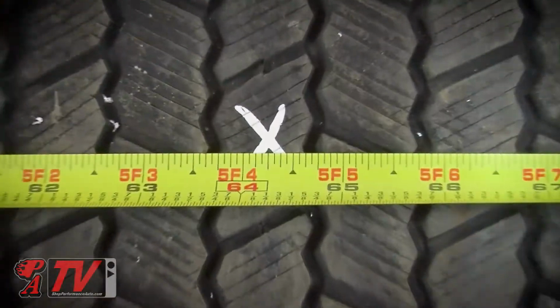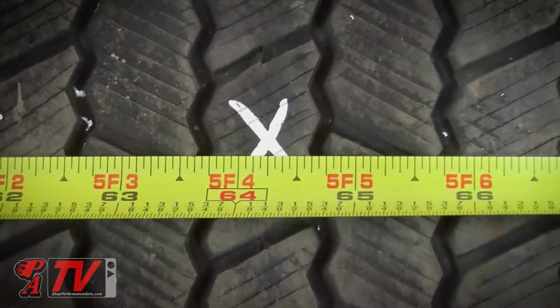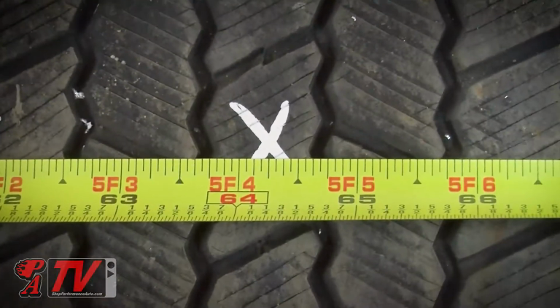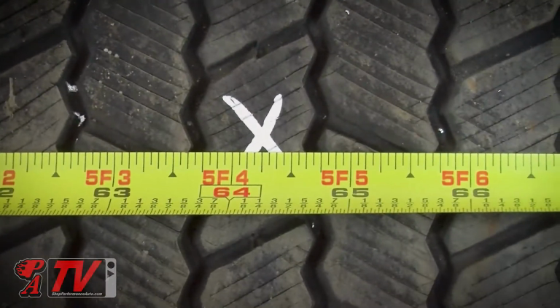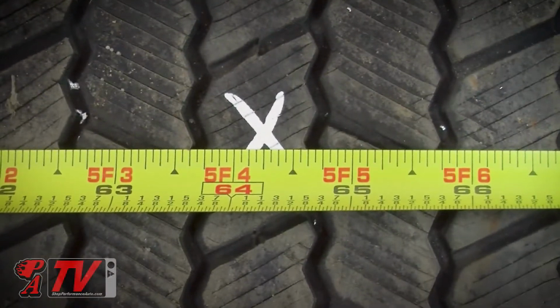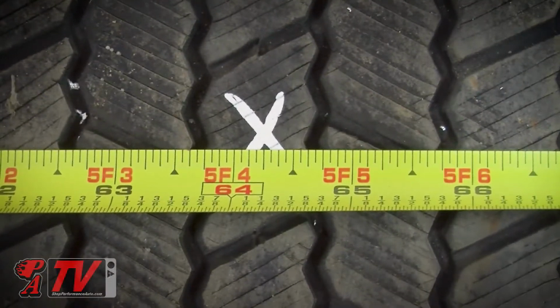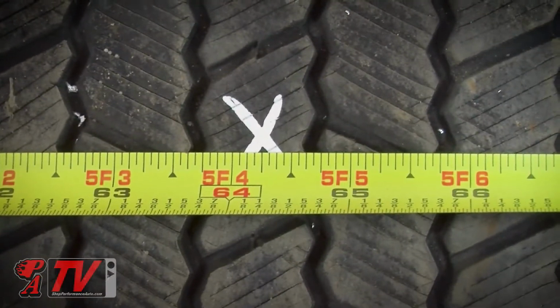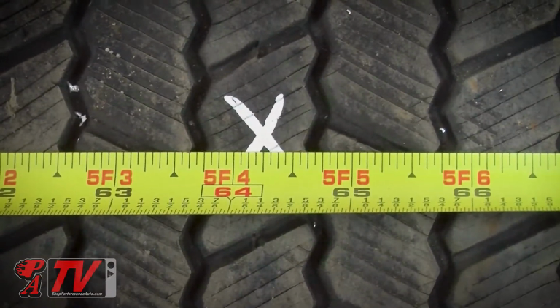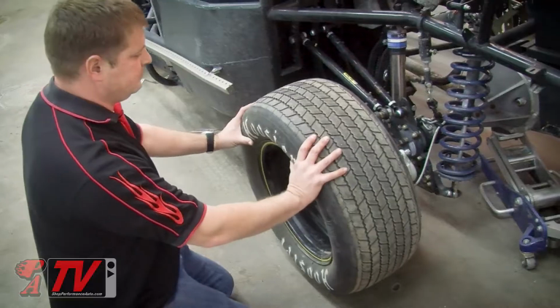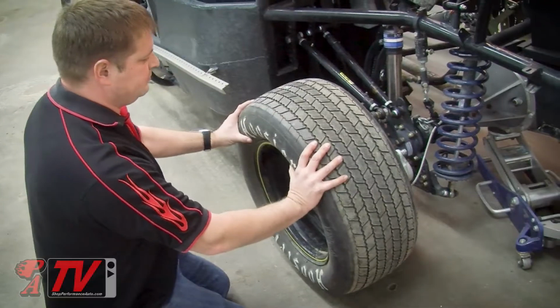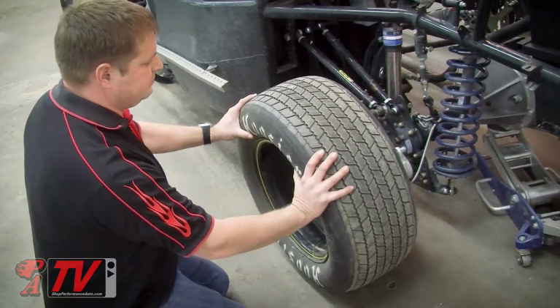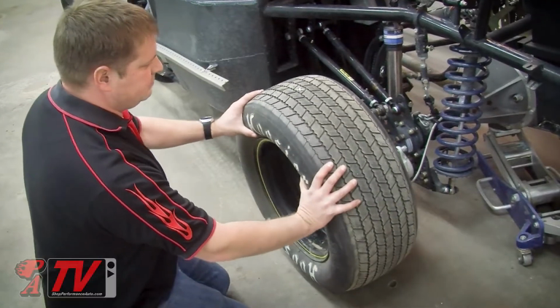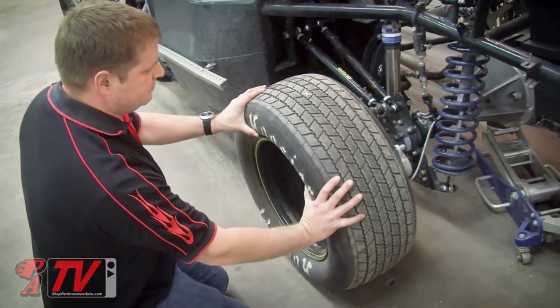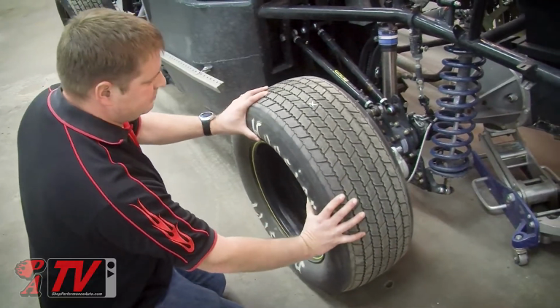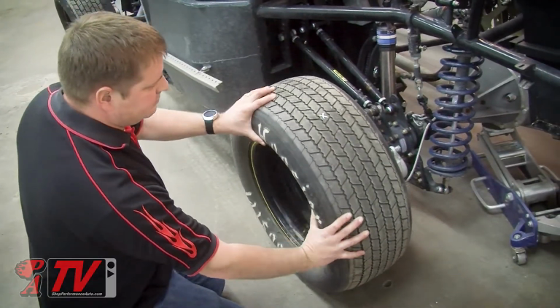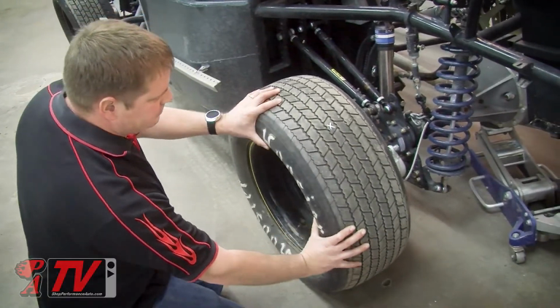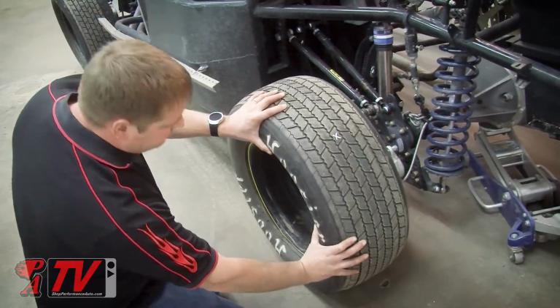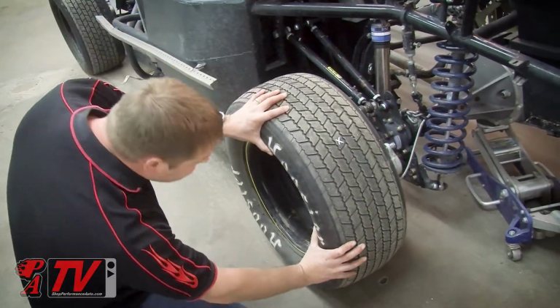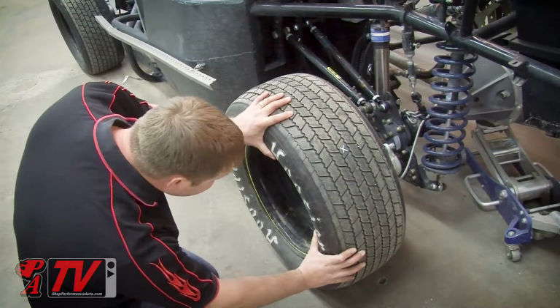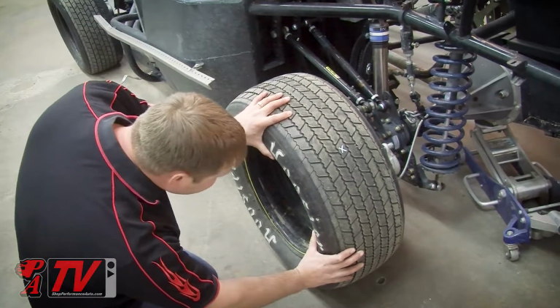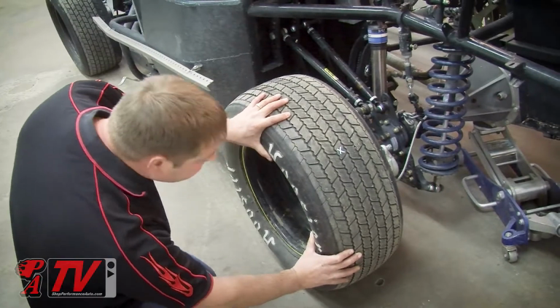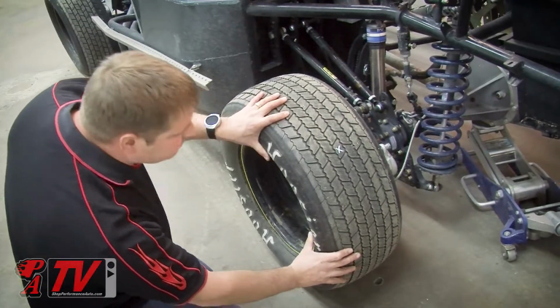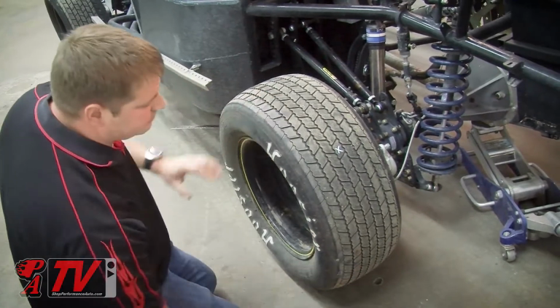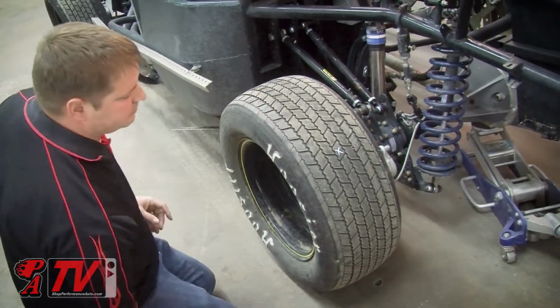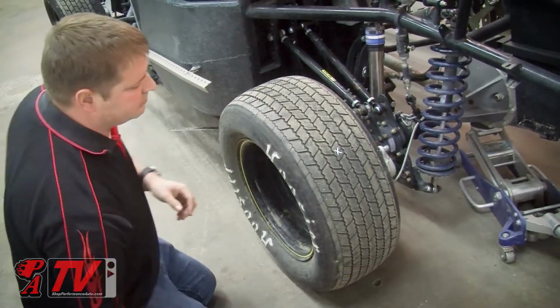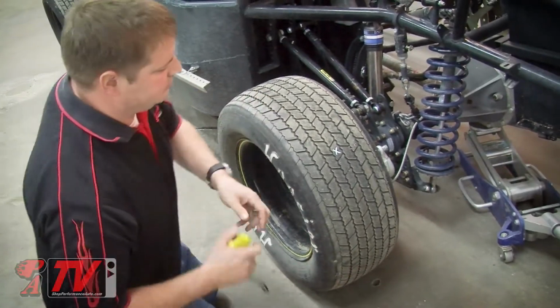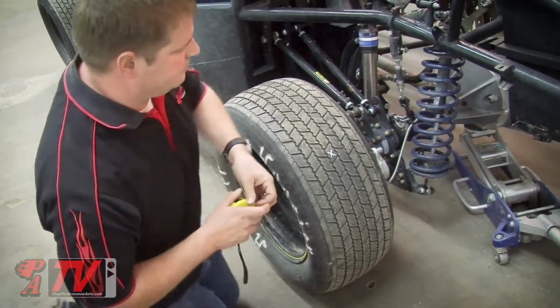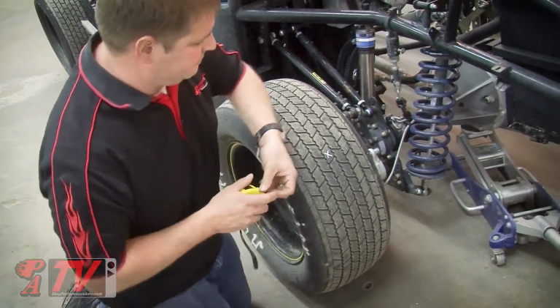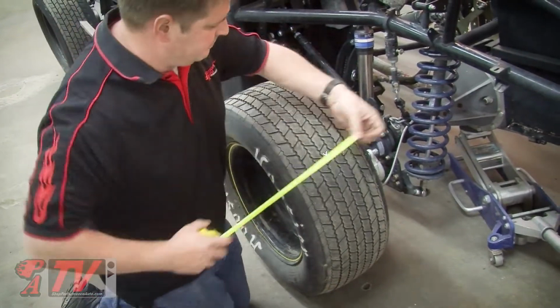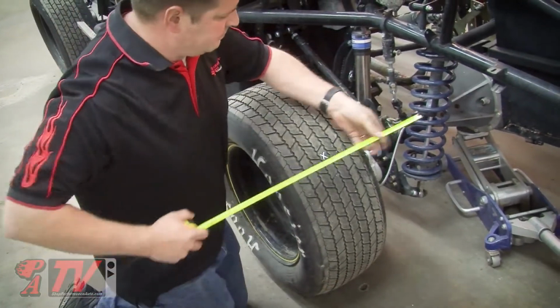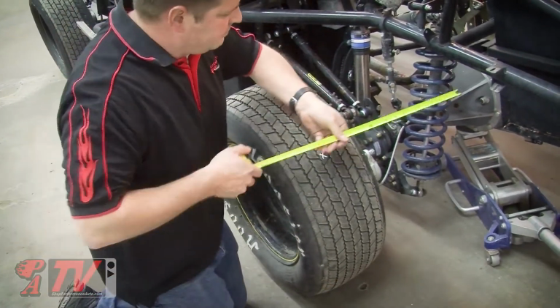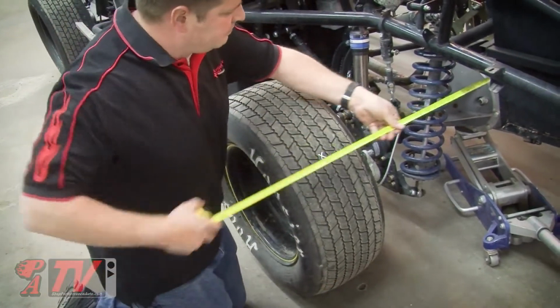If the rear end is straight, all four measurements will be the same. If it is bent, you'll find that some measurements will be shorter or longer as you rotate into different positions.